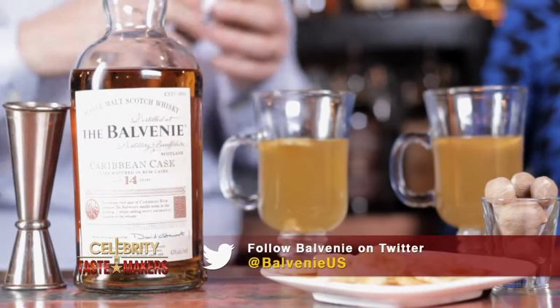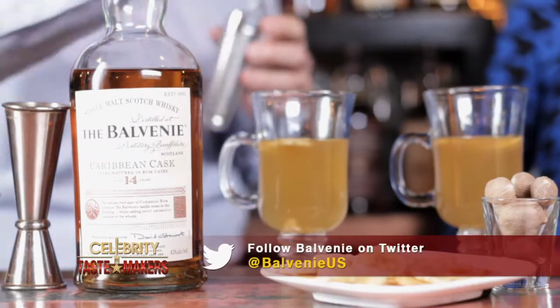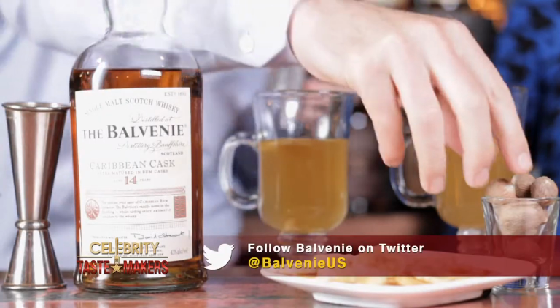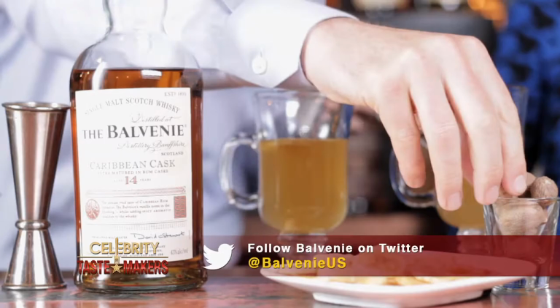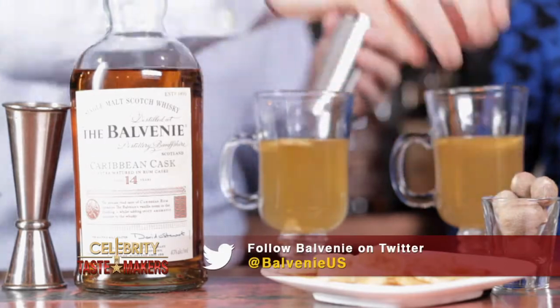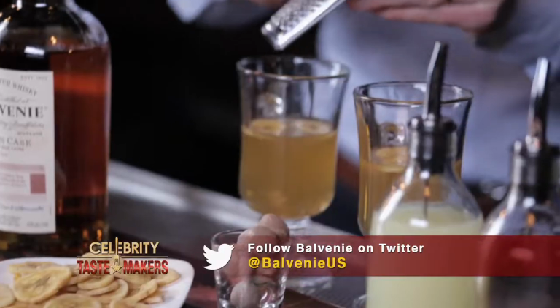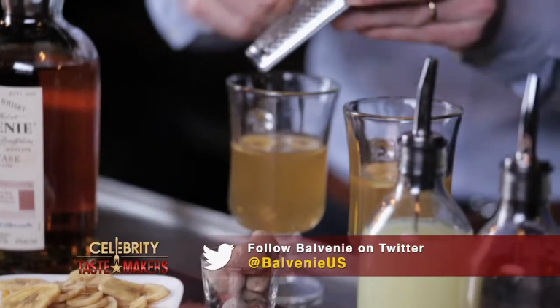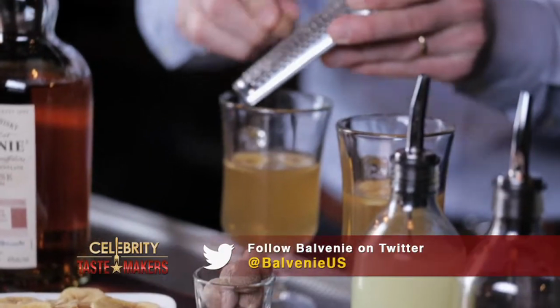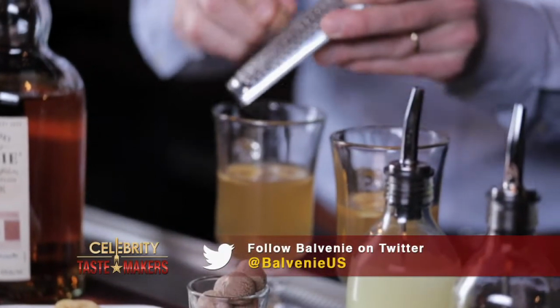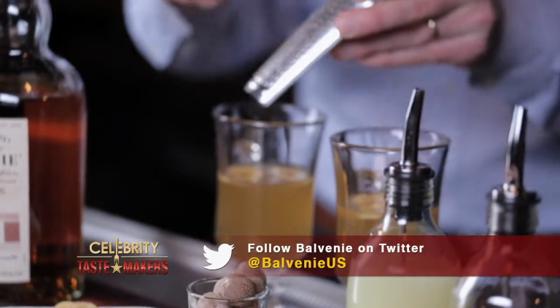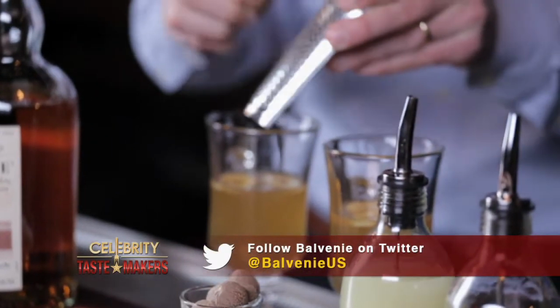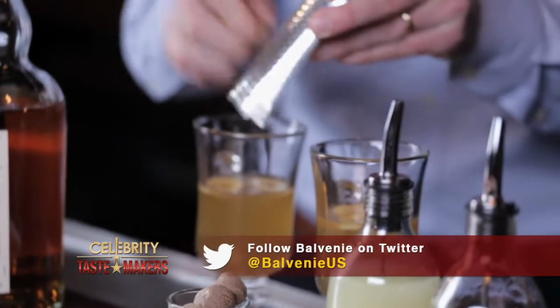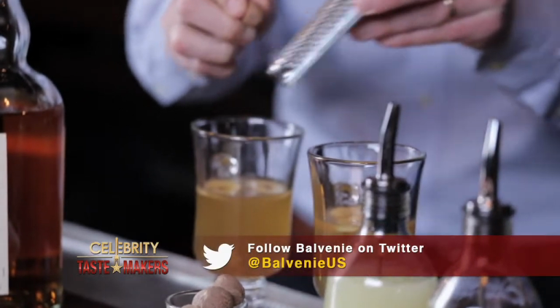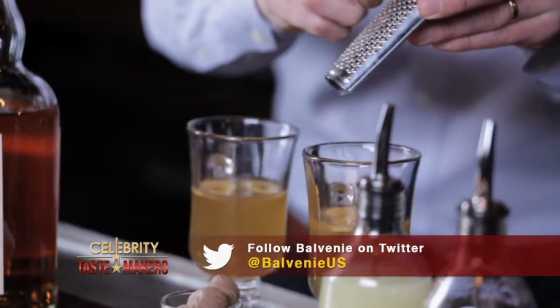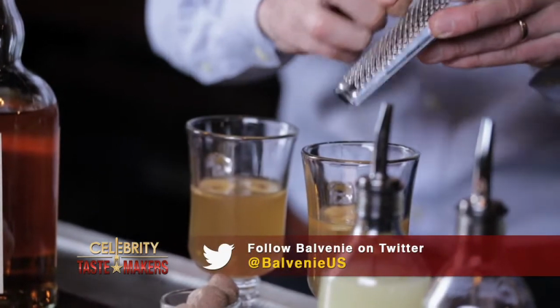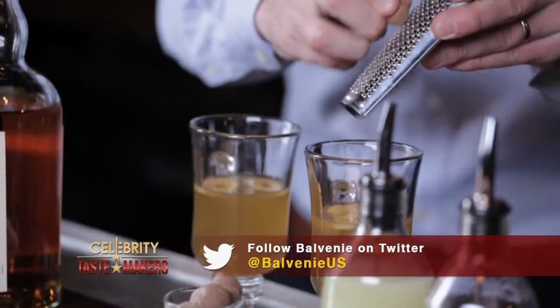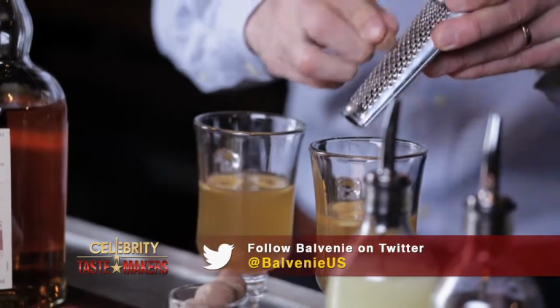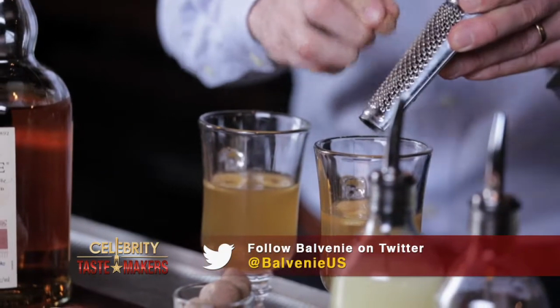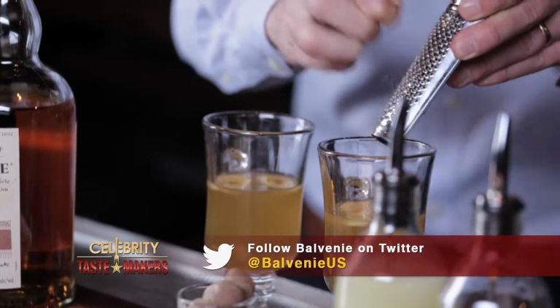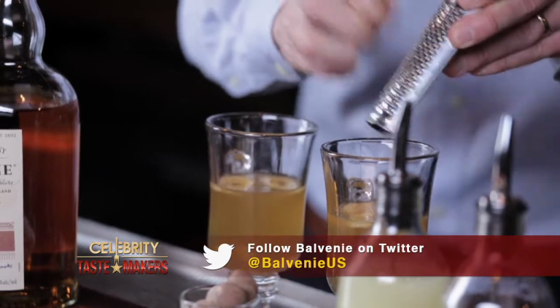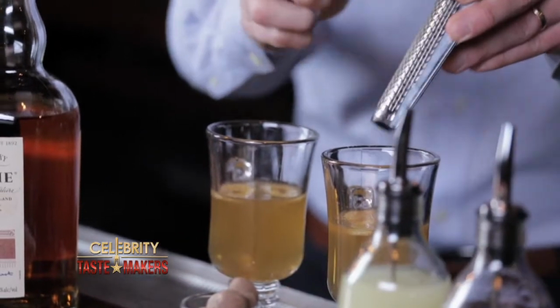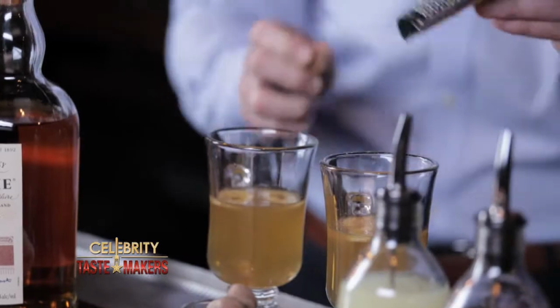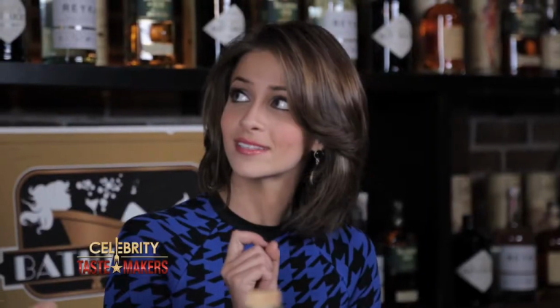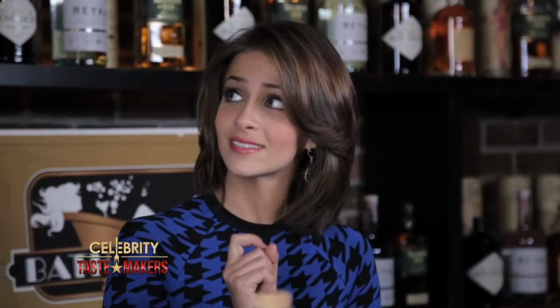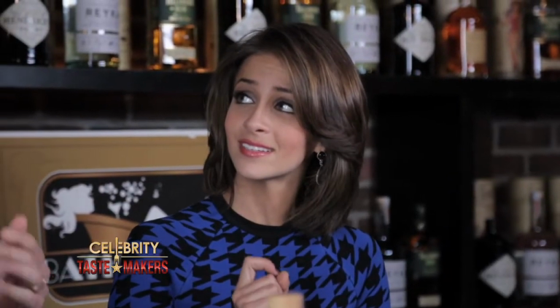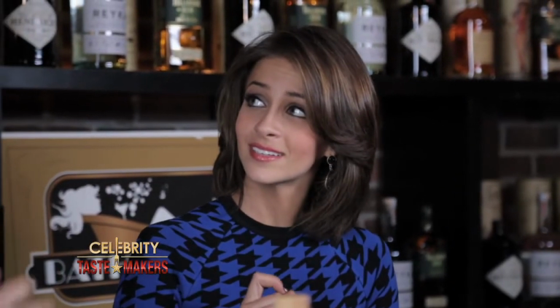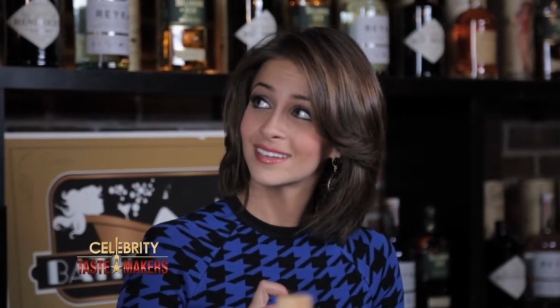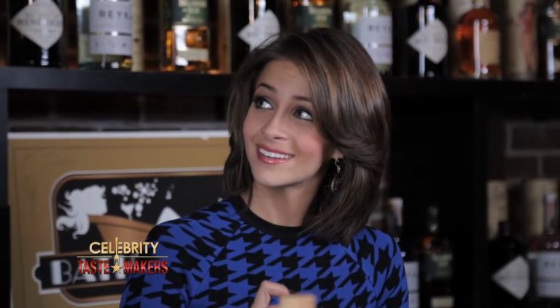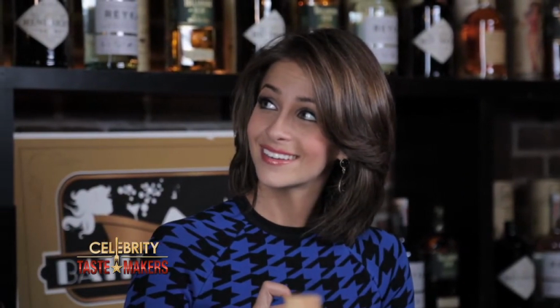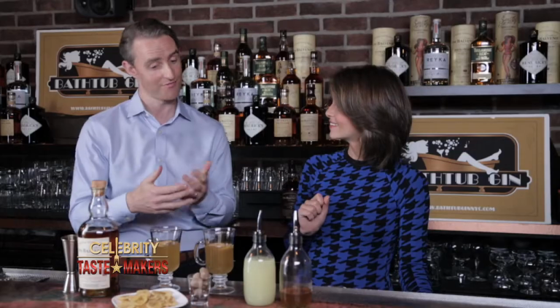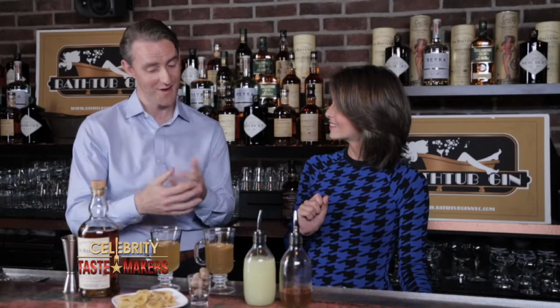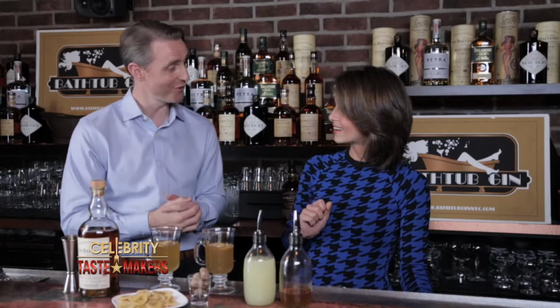Now just a little finishing touch — we're going to add a little grating of fresh nutmeg. Just the littlest bit makes such a difference; it highlights those spice notes. Enjoy!